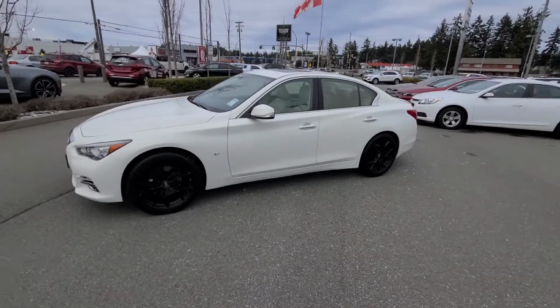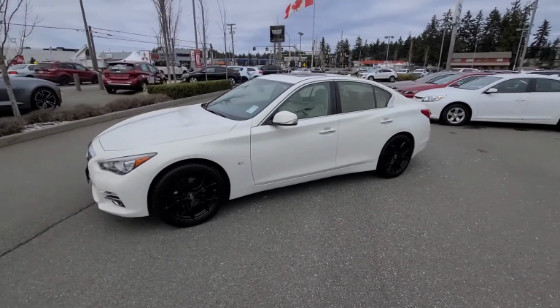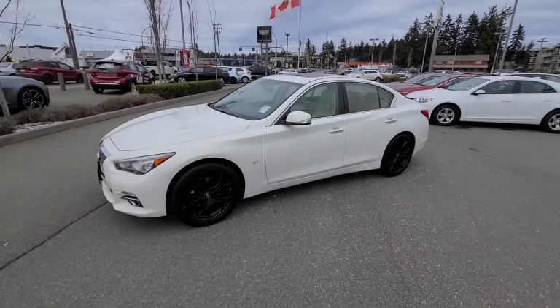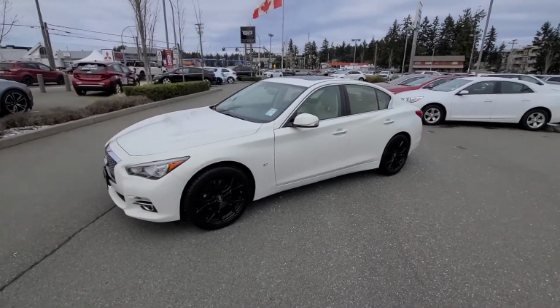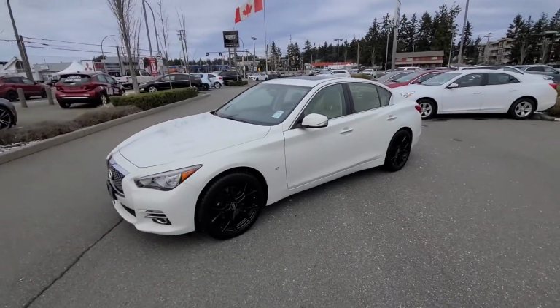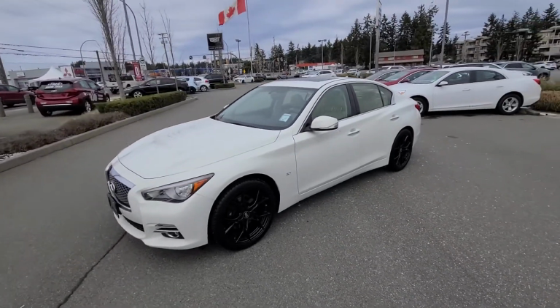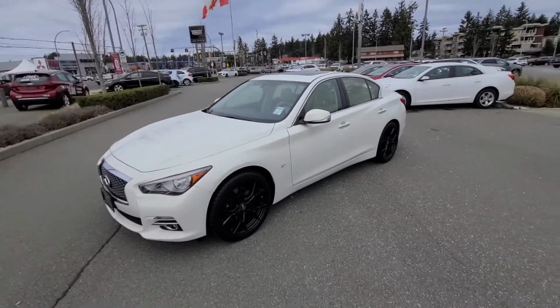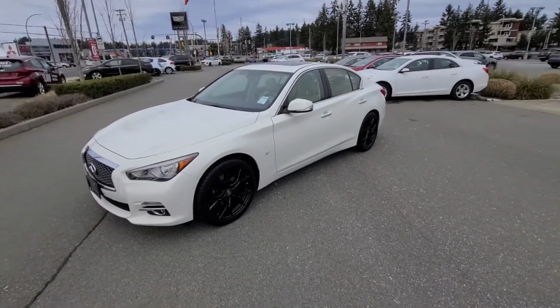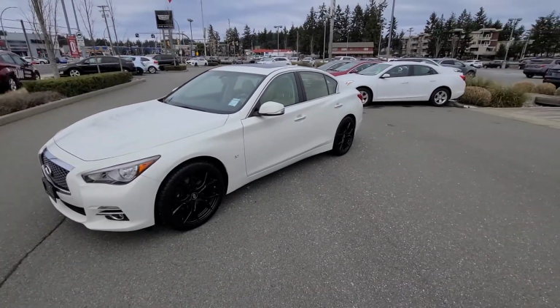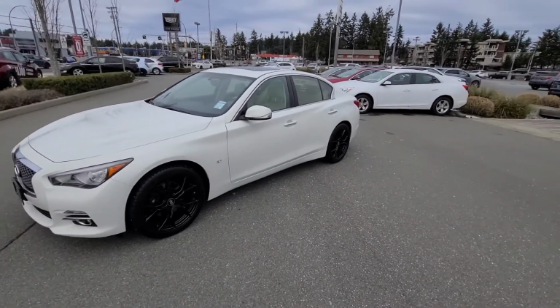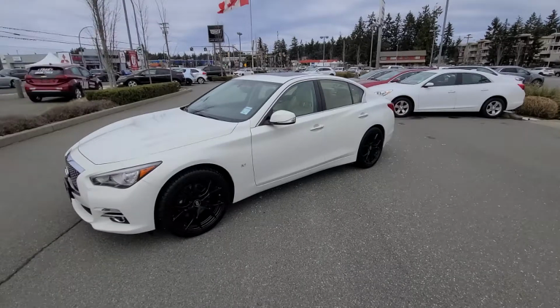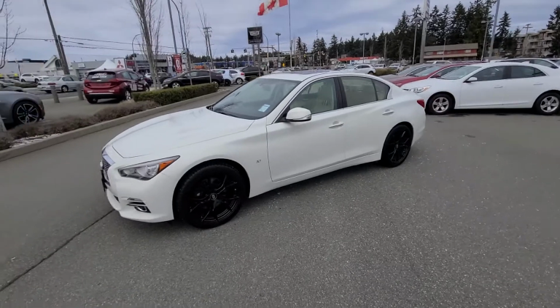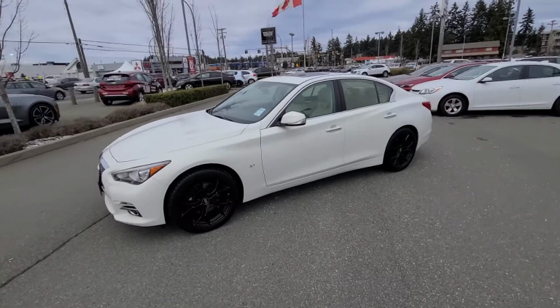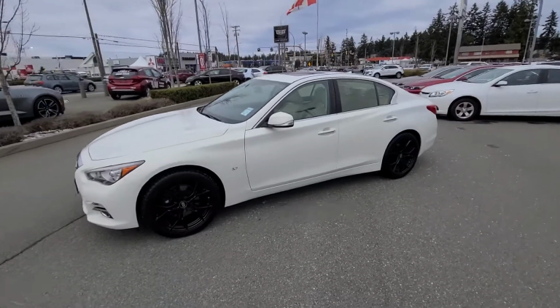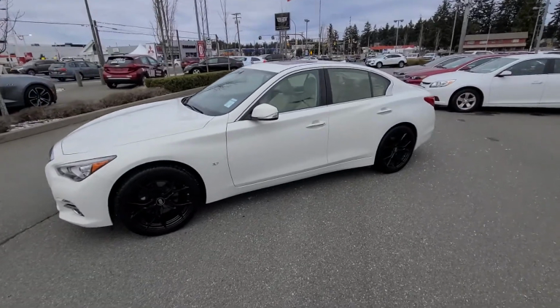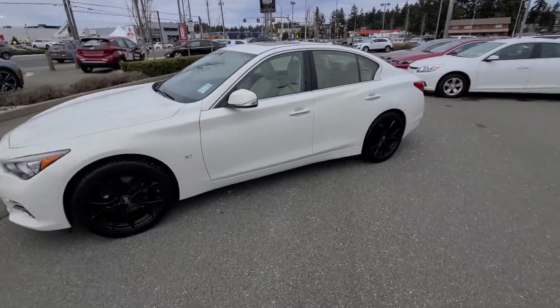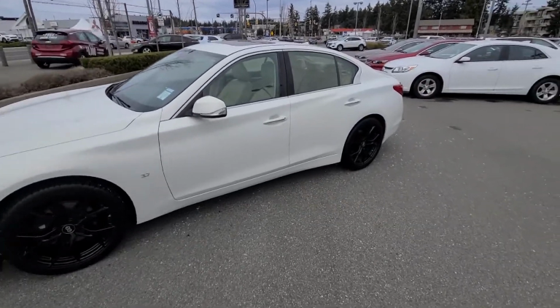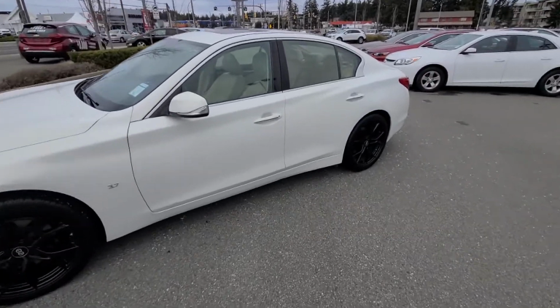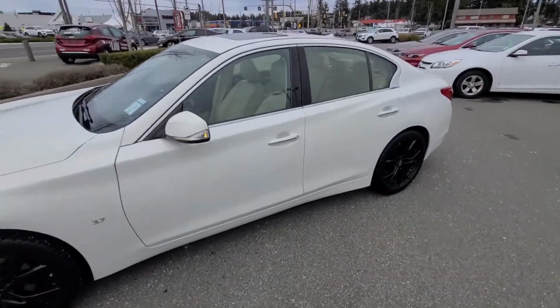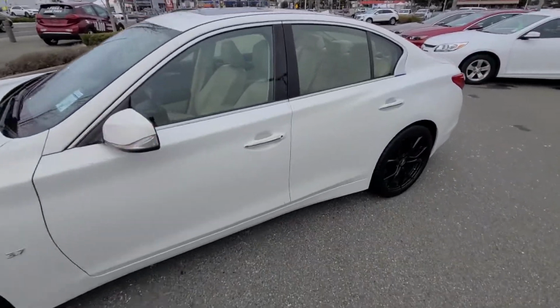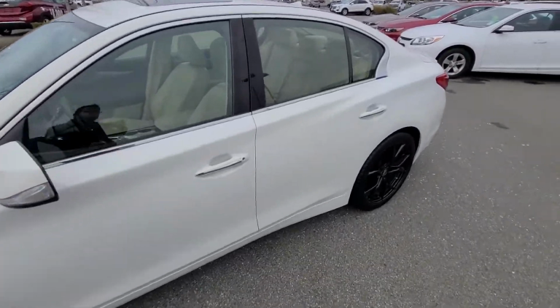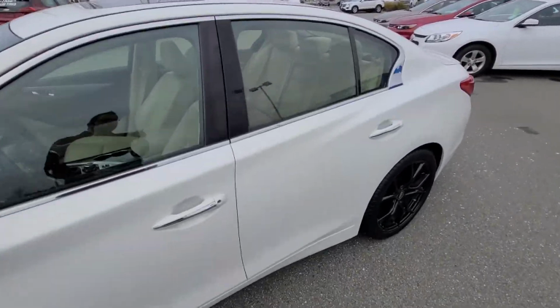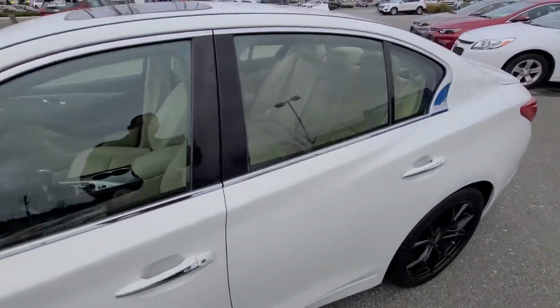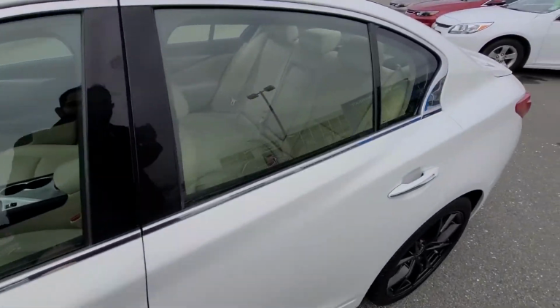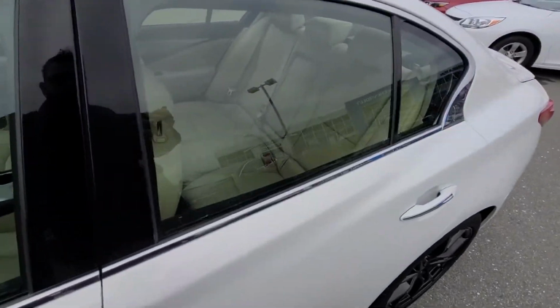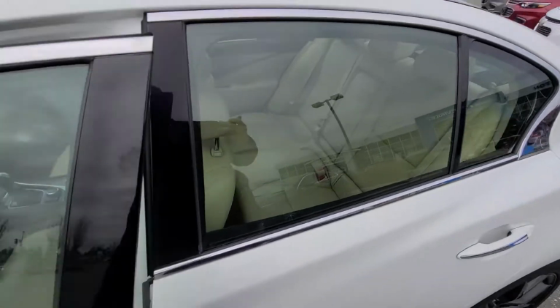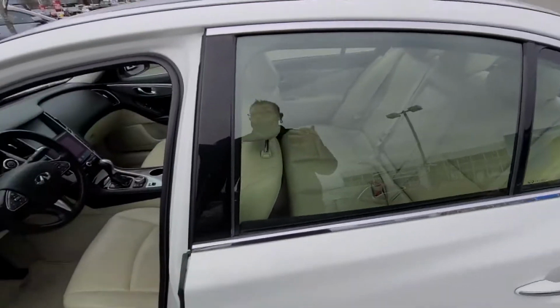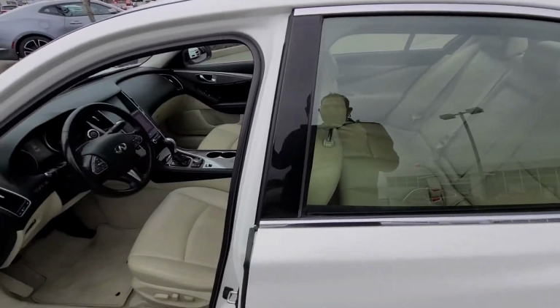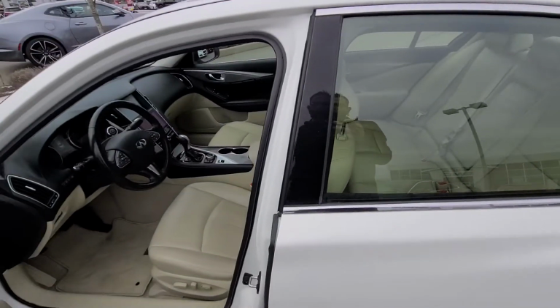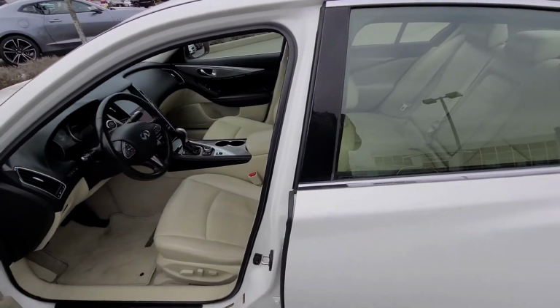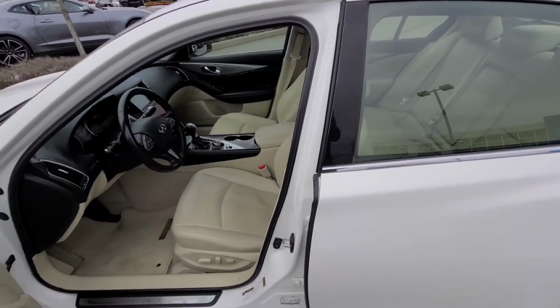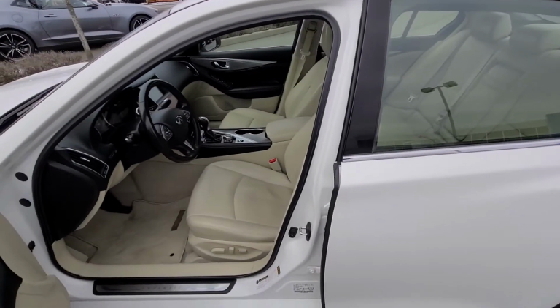Hey Doug, Steve here from Laird Wheaton GM. Just standing here with the 2015 Infiniti Q50 all-wheel drive you inquired on. Absolutely loaded vehicle. You want to take a walk around video and then step inside.